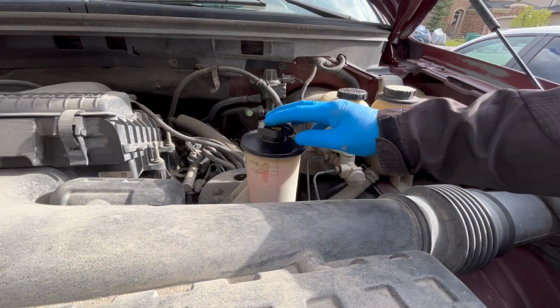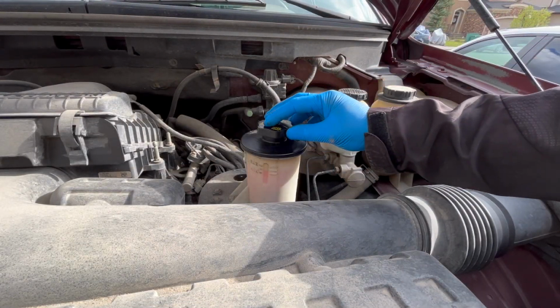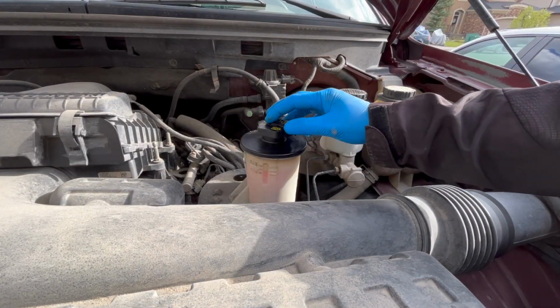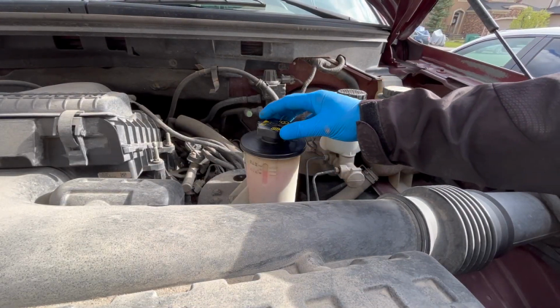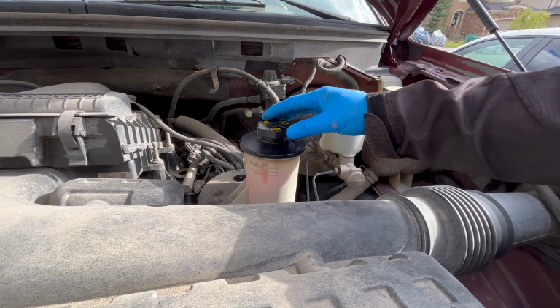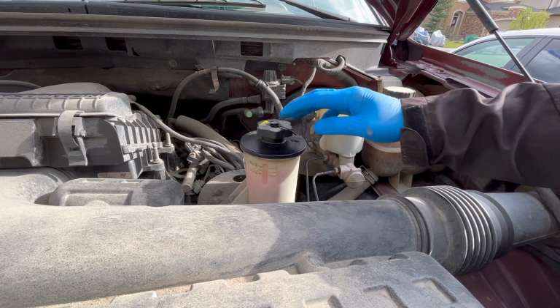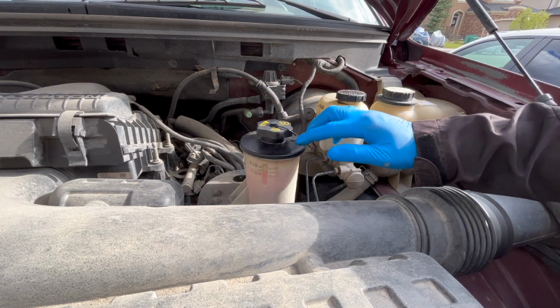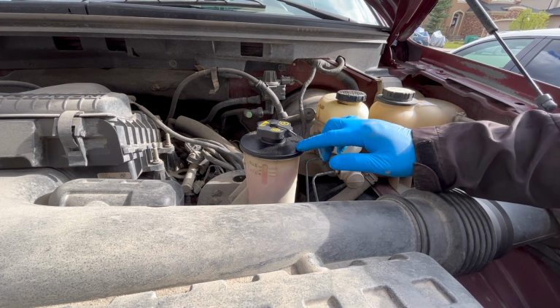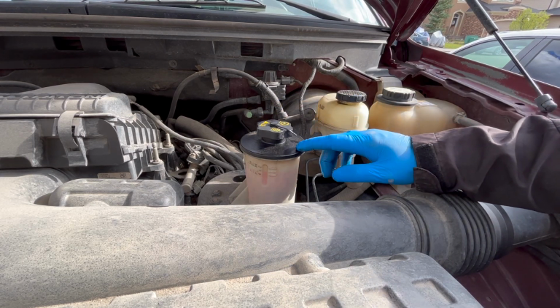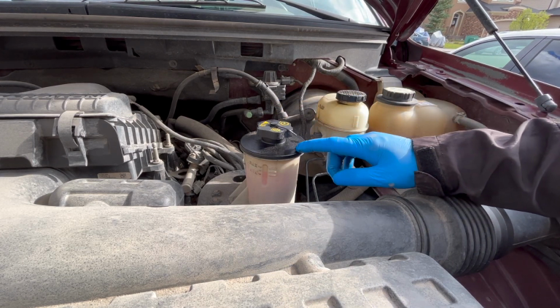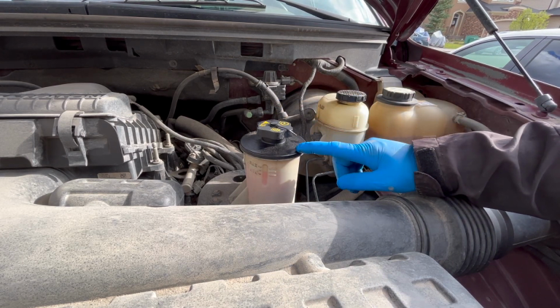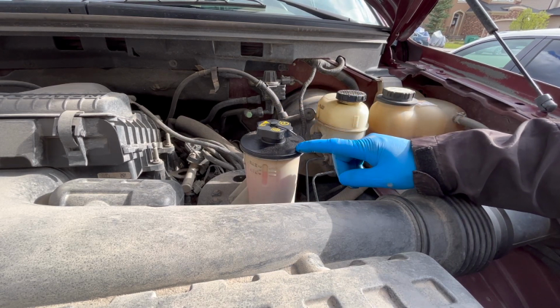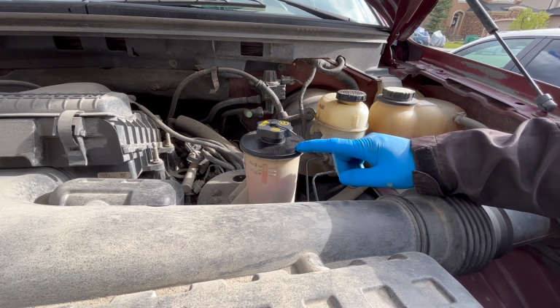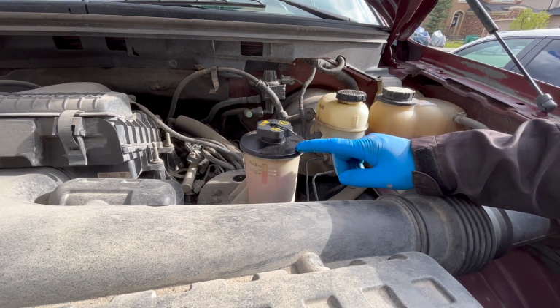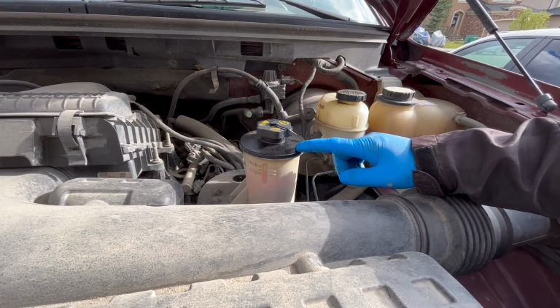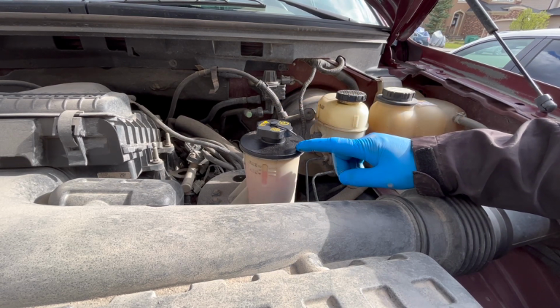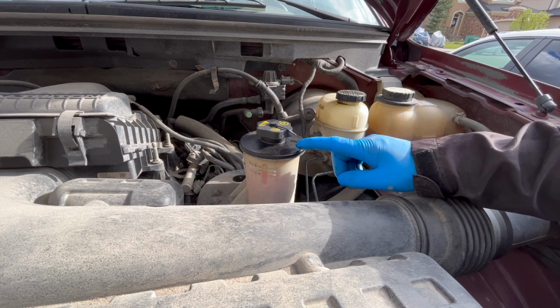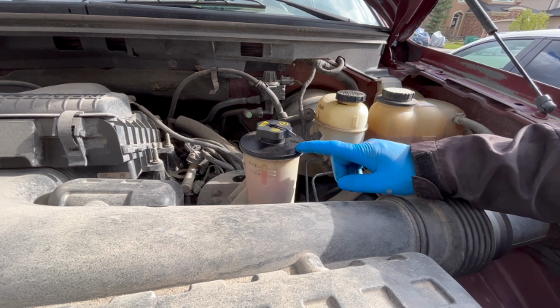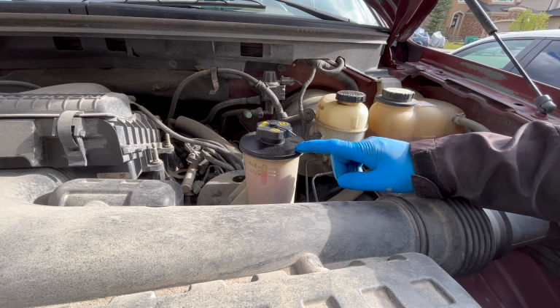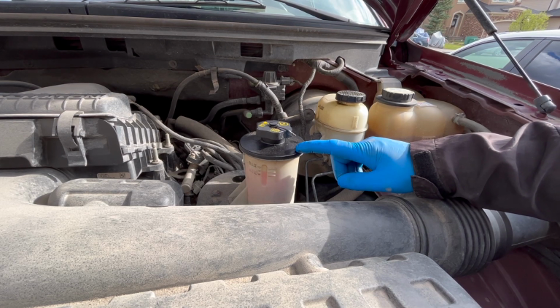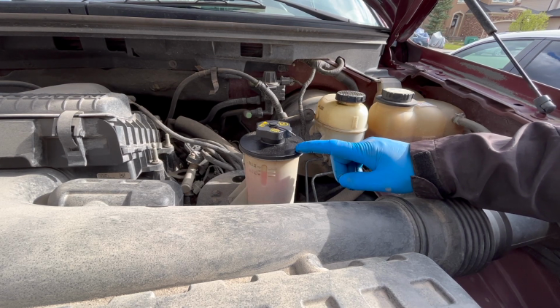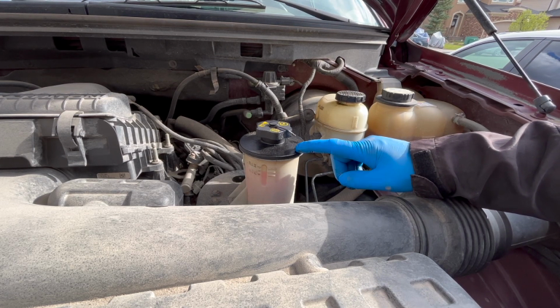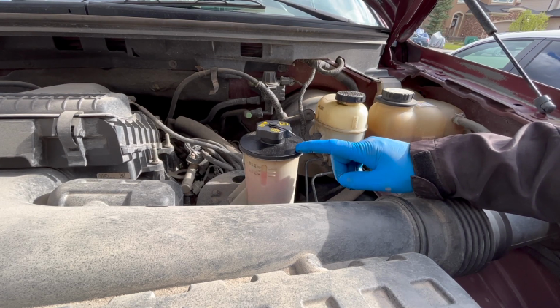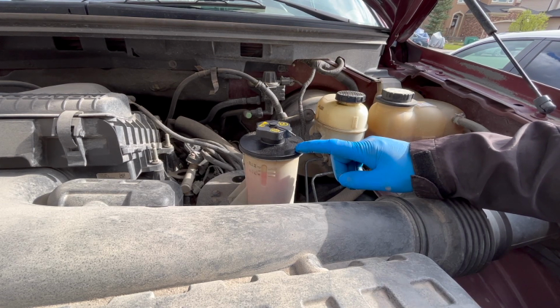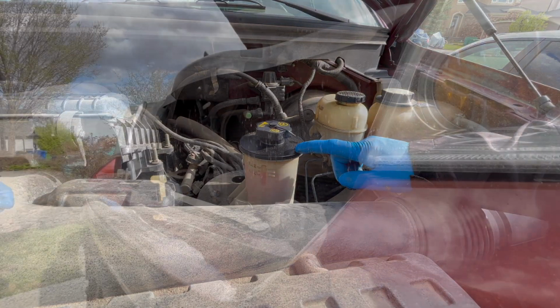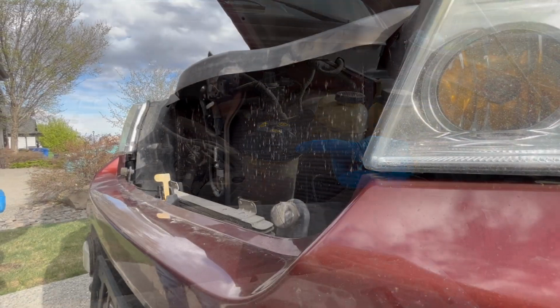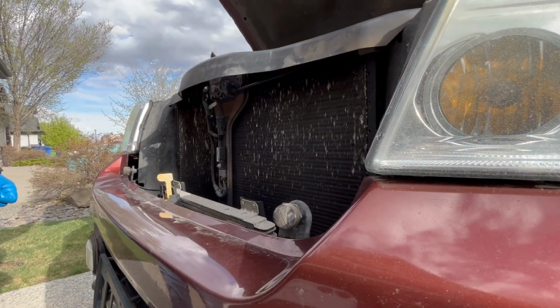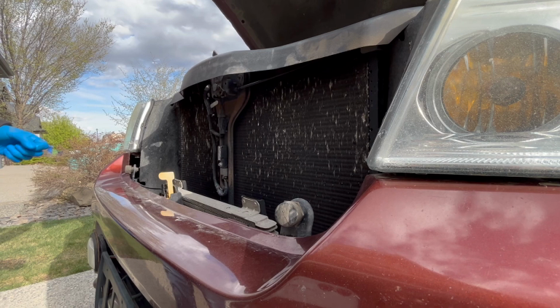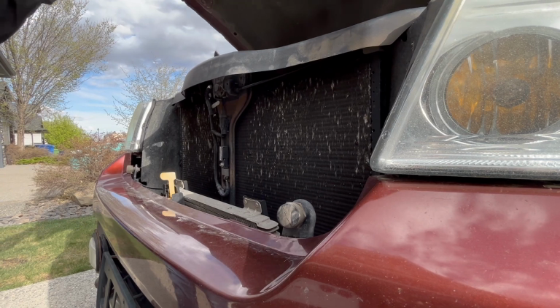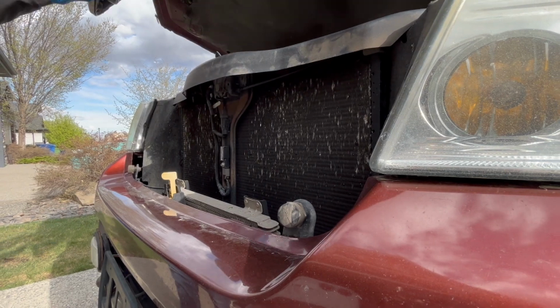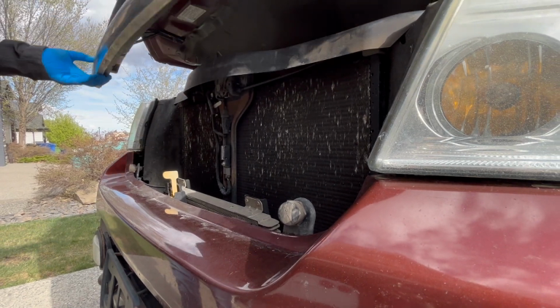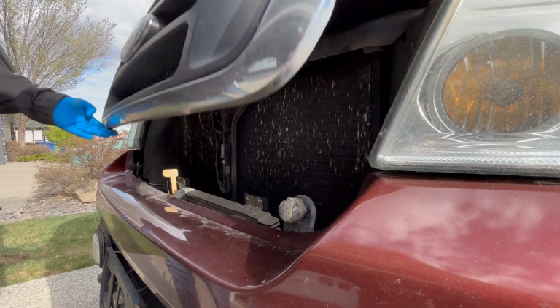Start the engine and turn the power steering back and forth to full stop several times. As an alternative, you can take the car for a good drive to make sure that the power steering fluid has circulated completely, which is what I will choose to do.